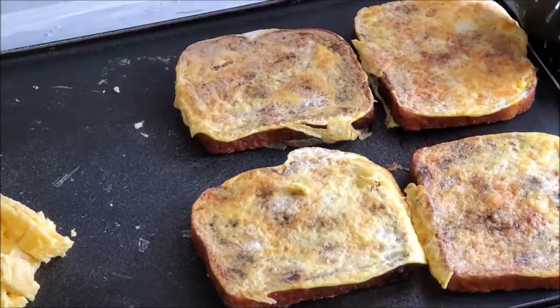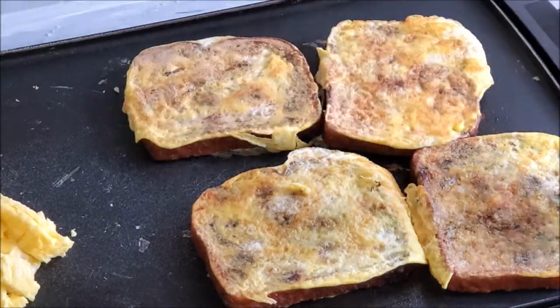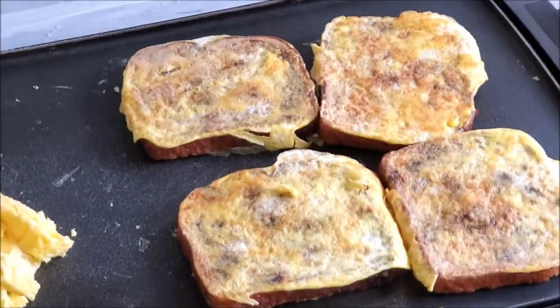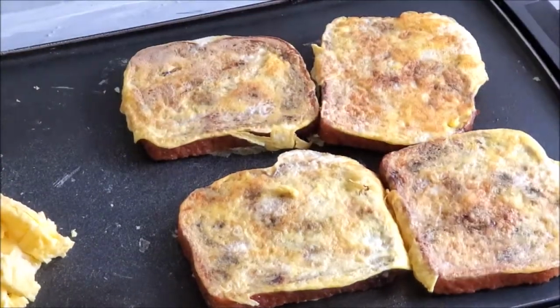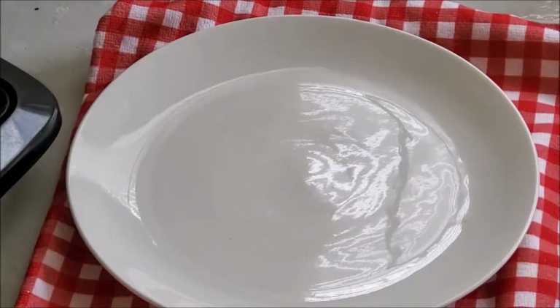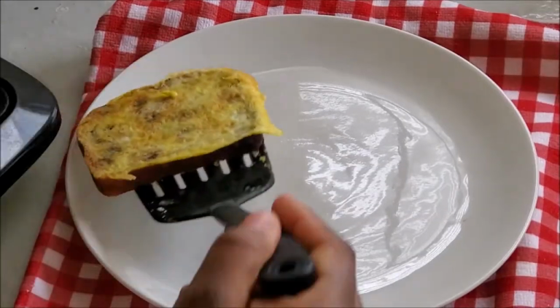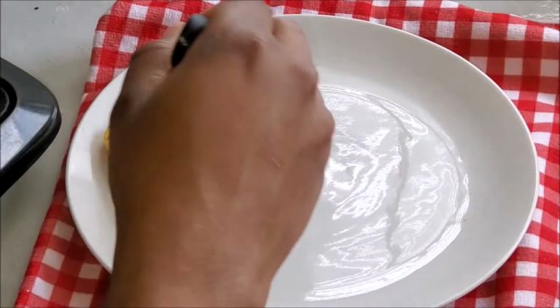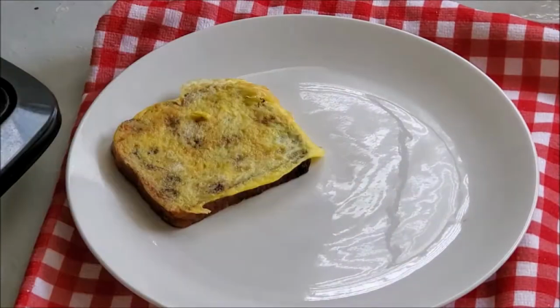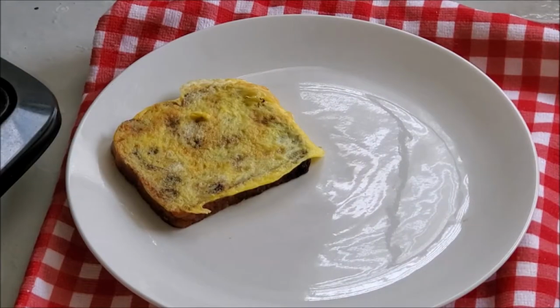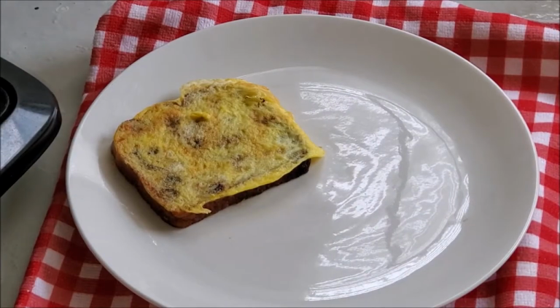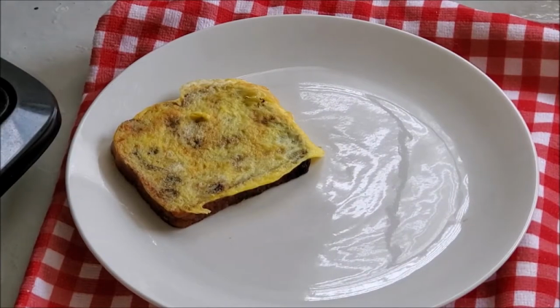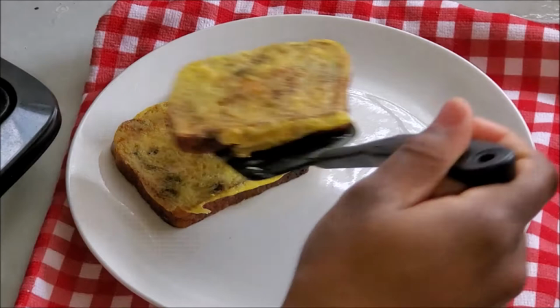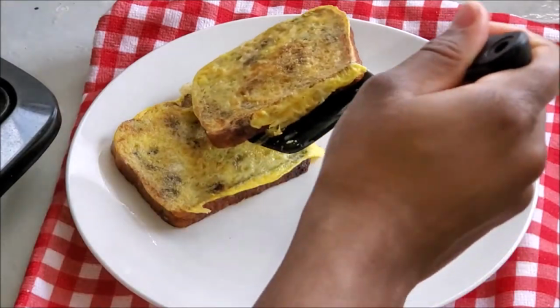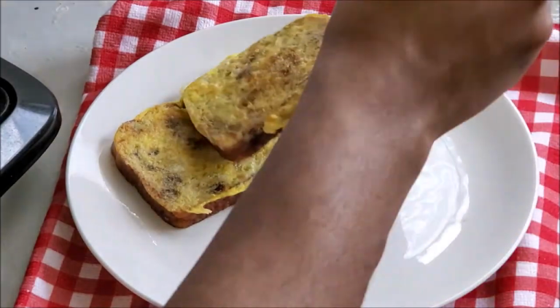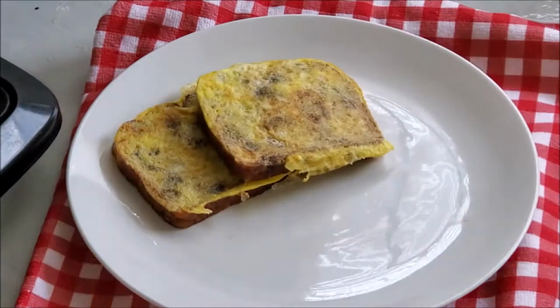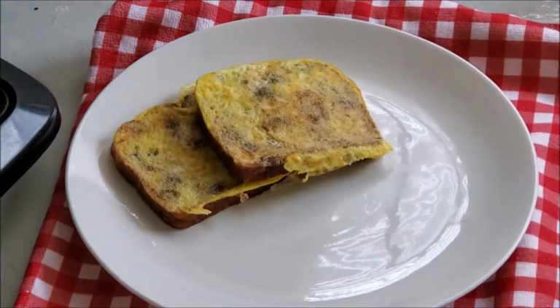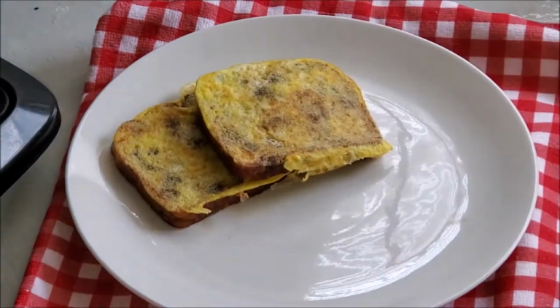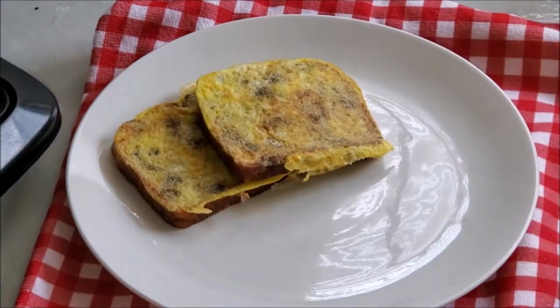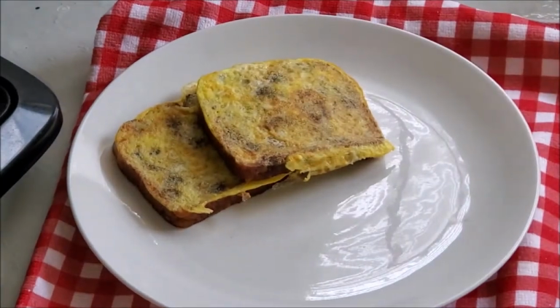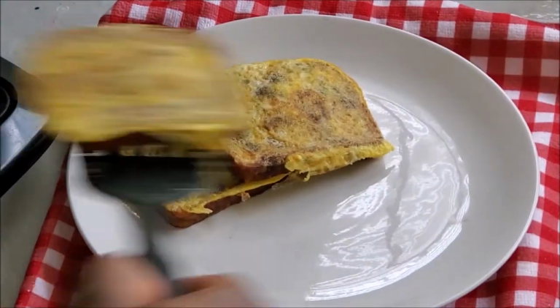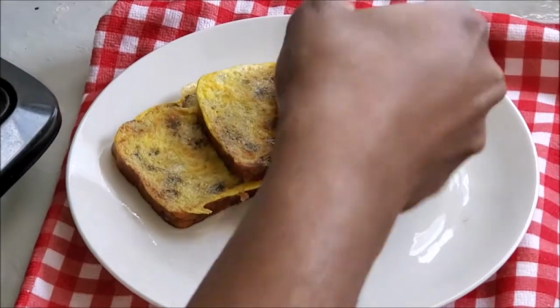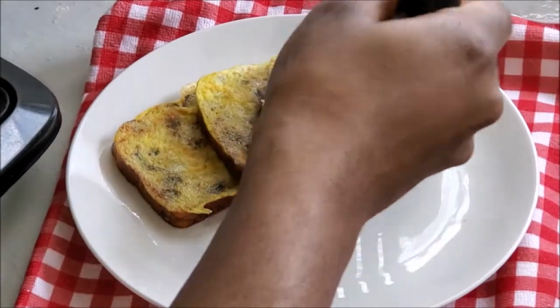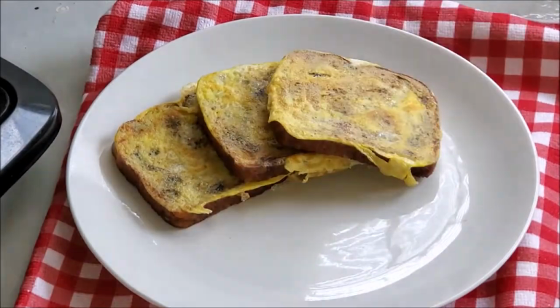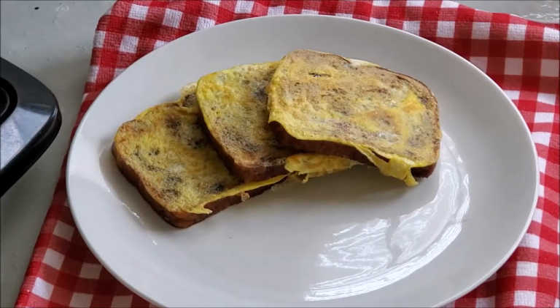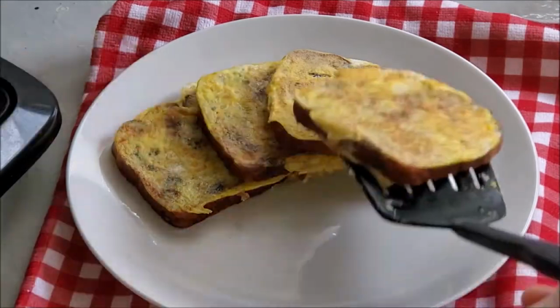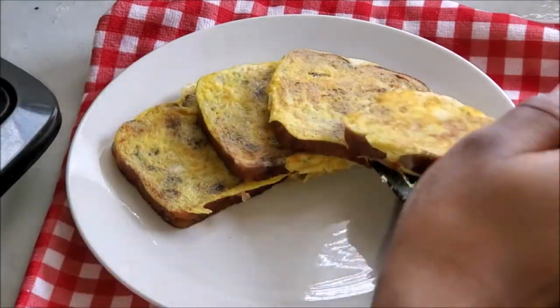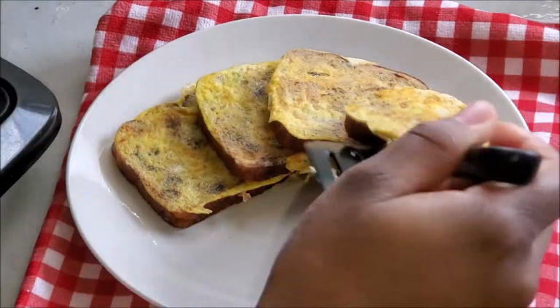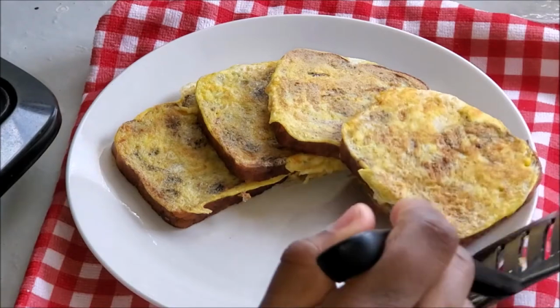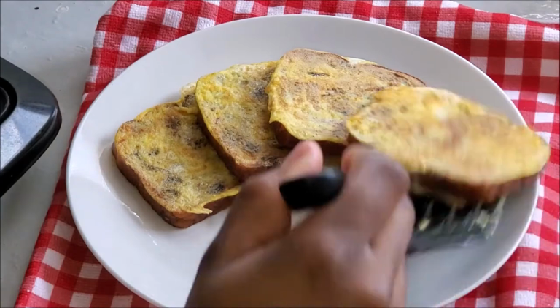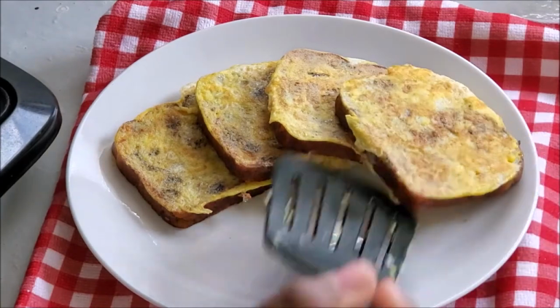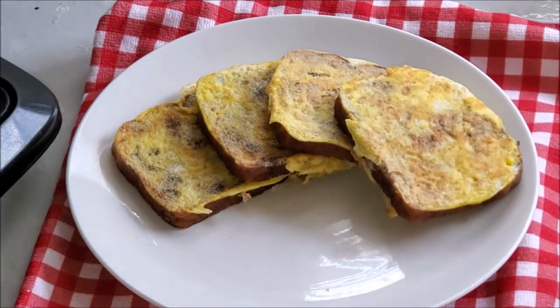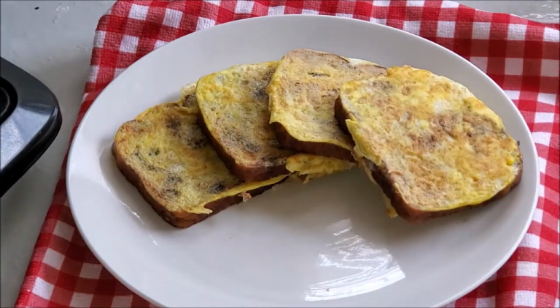I have recipes for blueberry syrup, cranberry syrup, and strawberry syrup if you want to check those out. They go really well with the french toast.